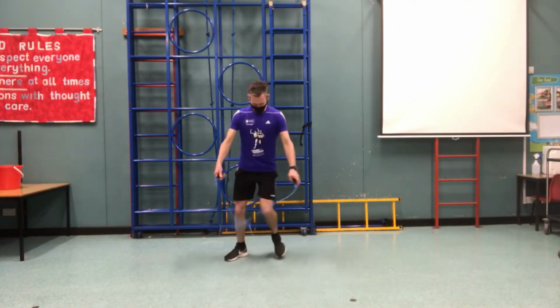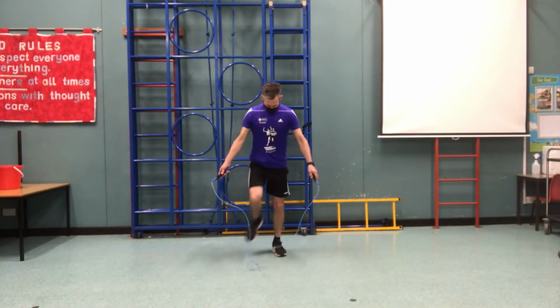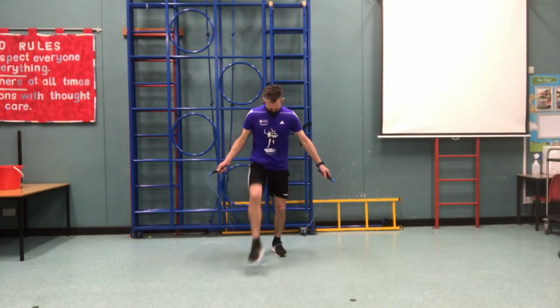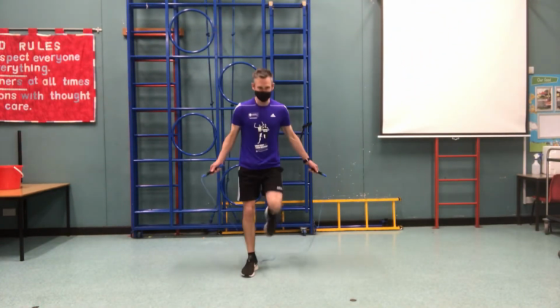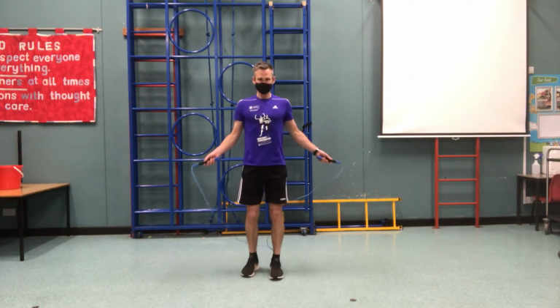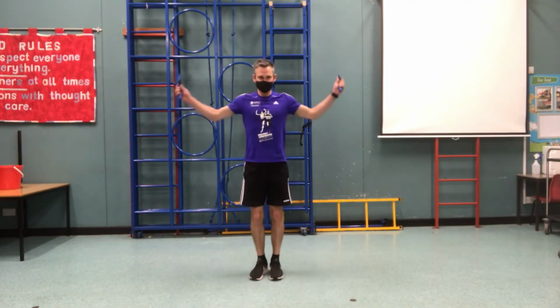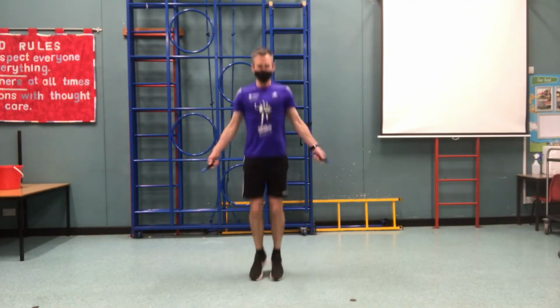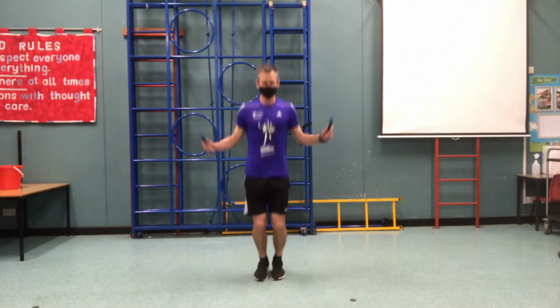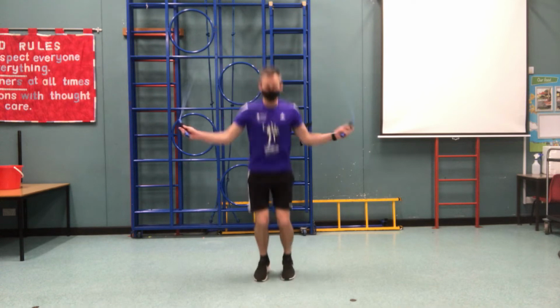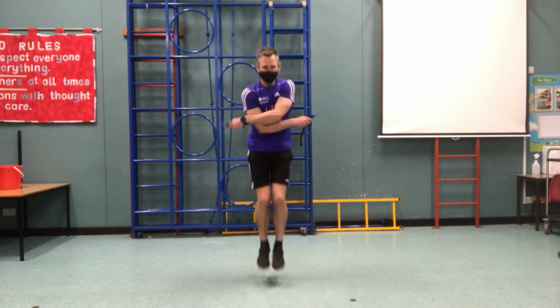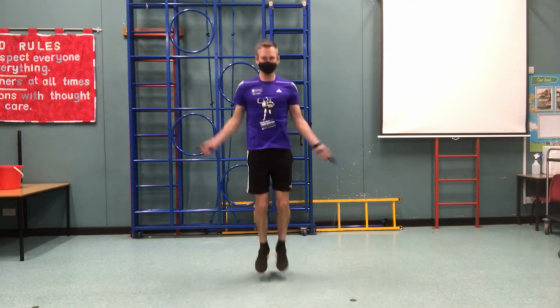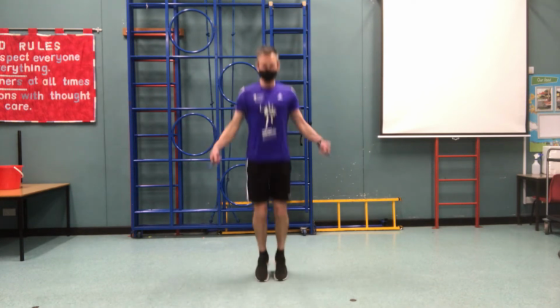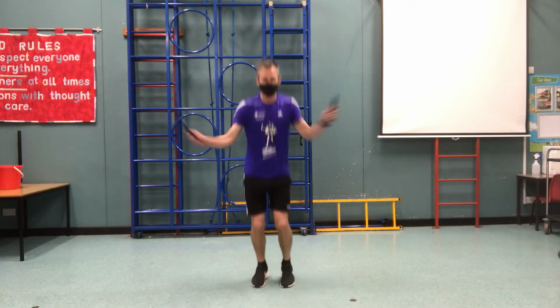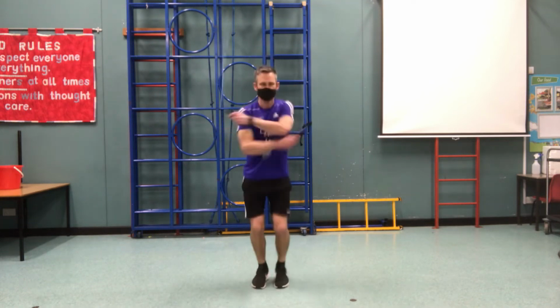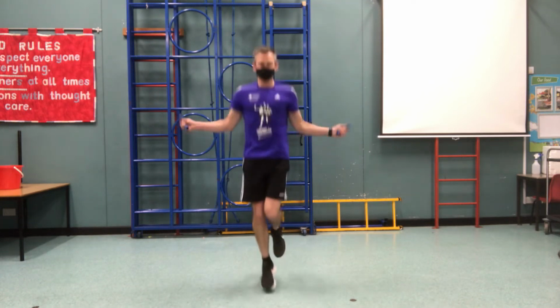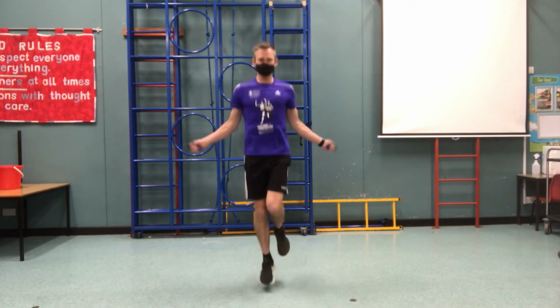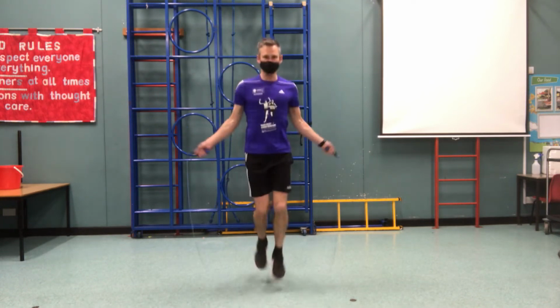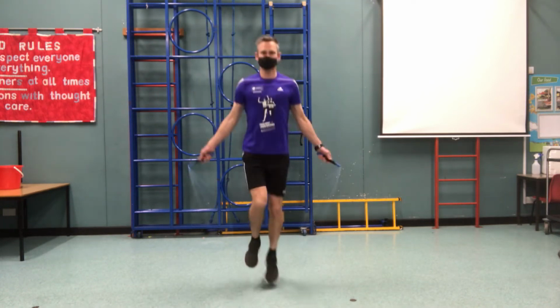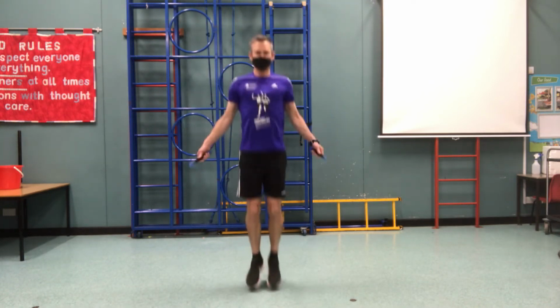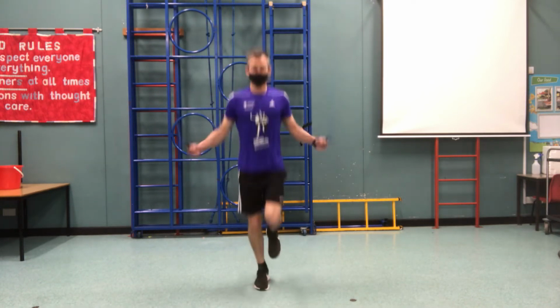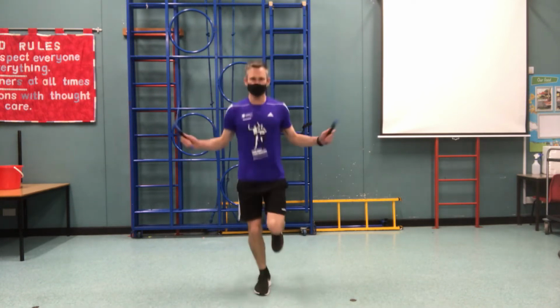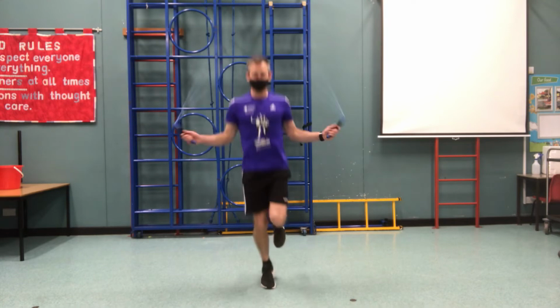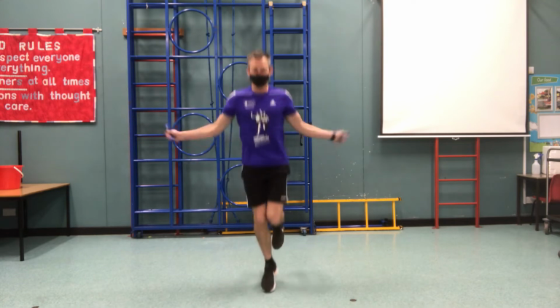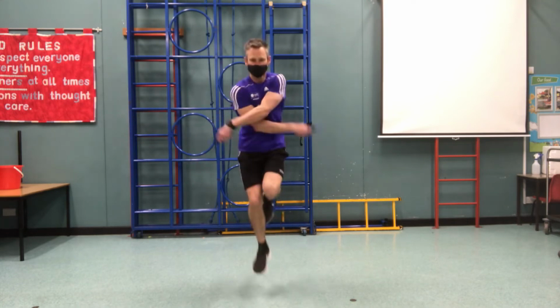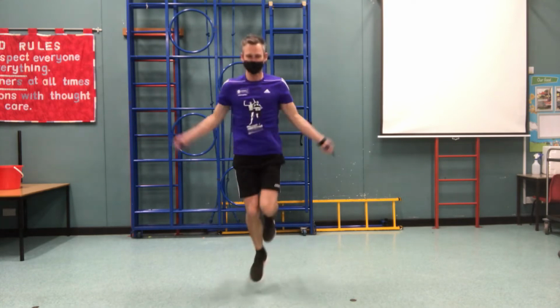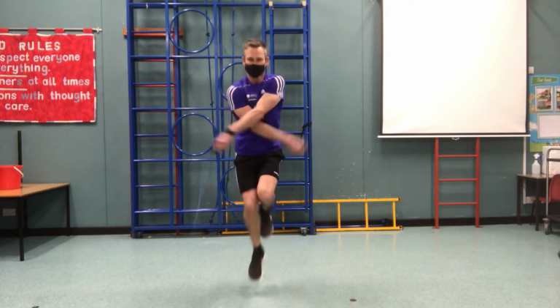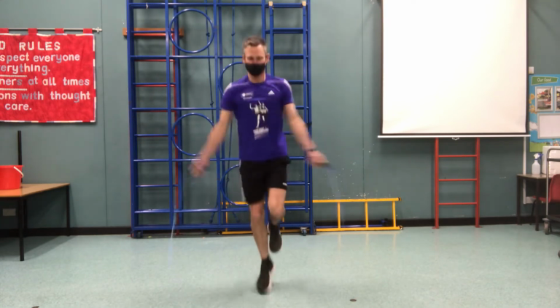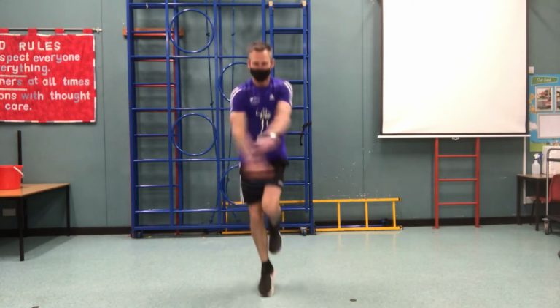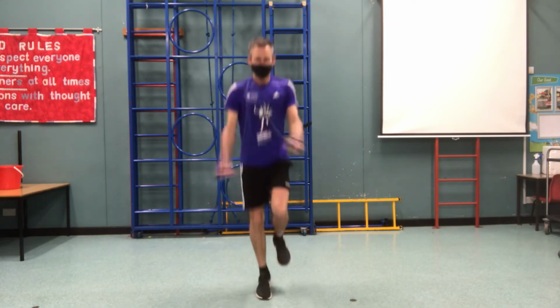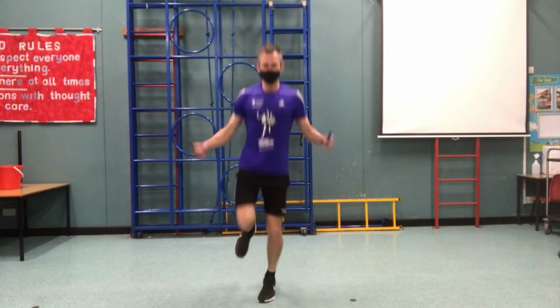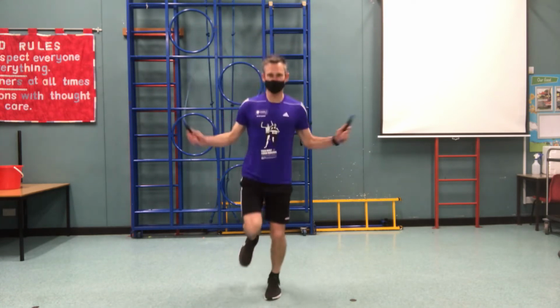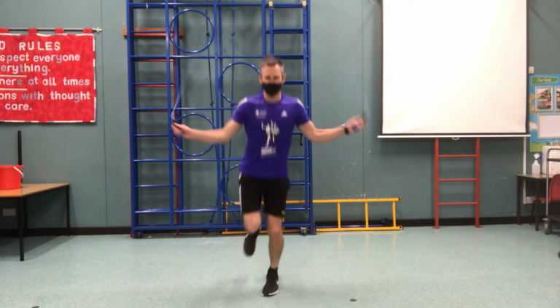Here we go. This is the crossover. Last video I showed you the crossover — the arms come across like that. This time I'm going to vary it a bit by doing single leg crossovers, and then switching to the other side.